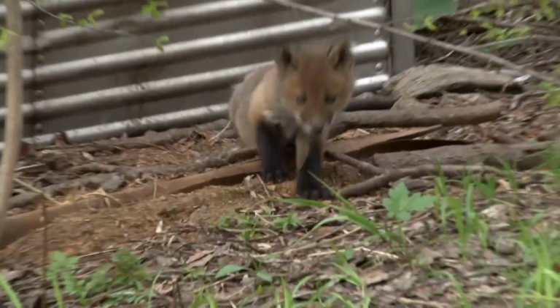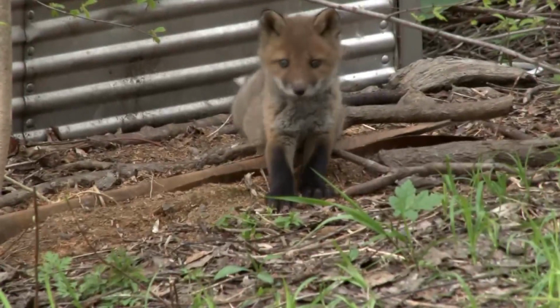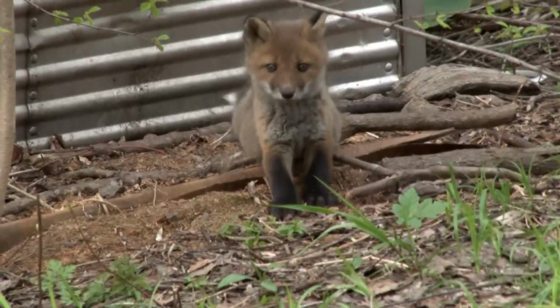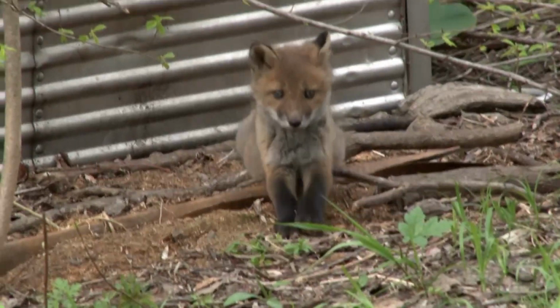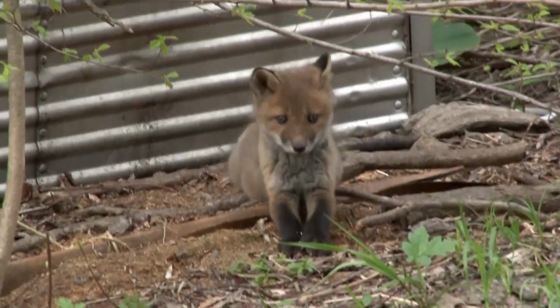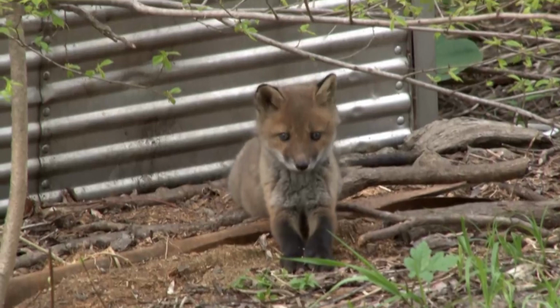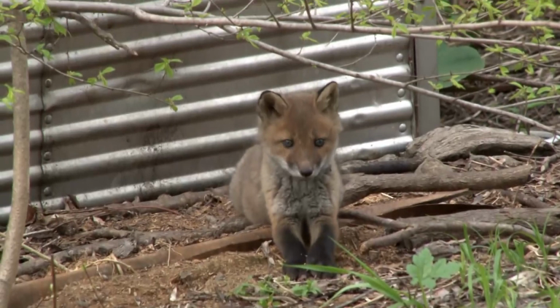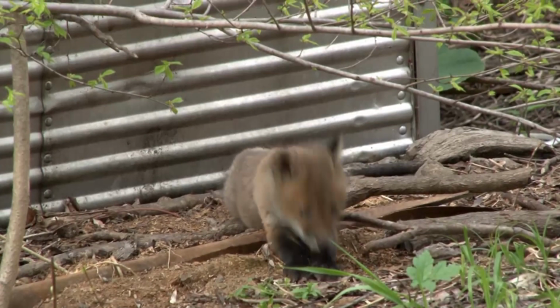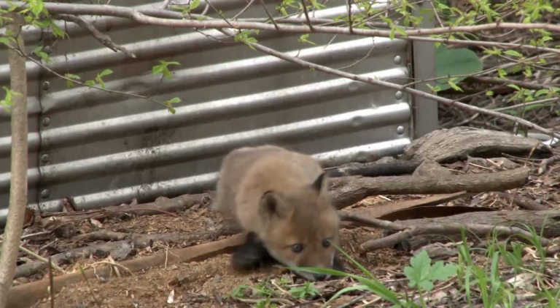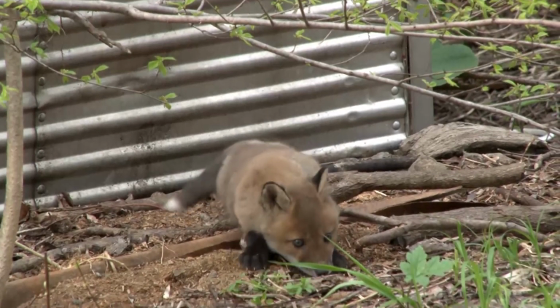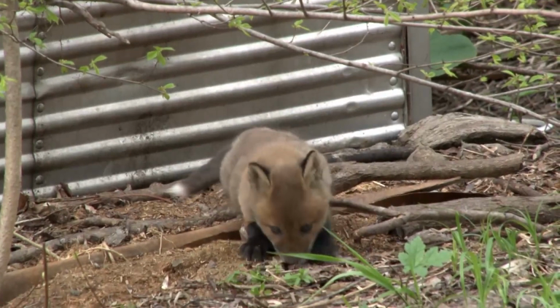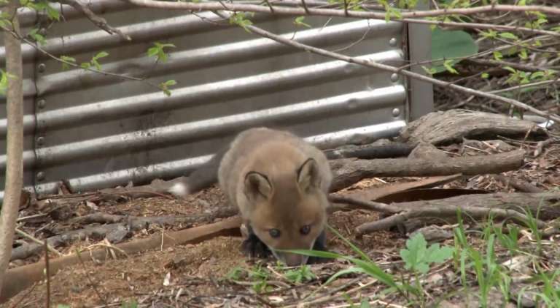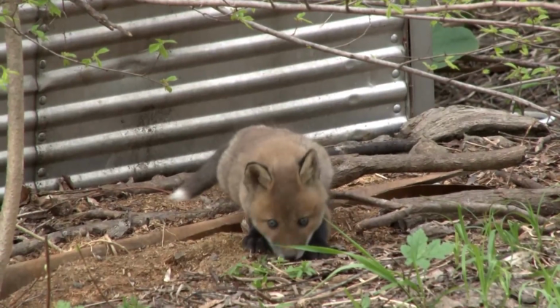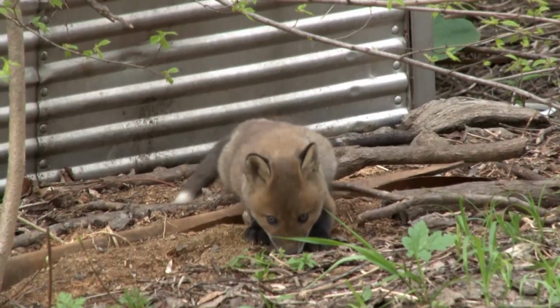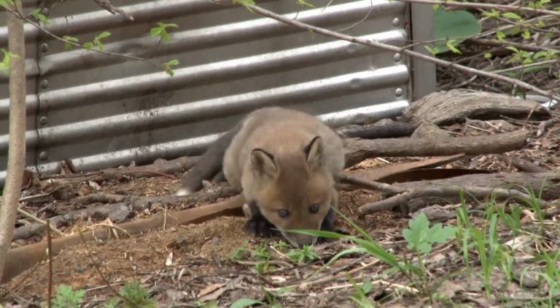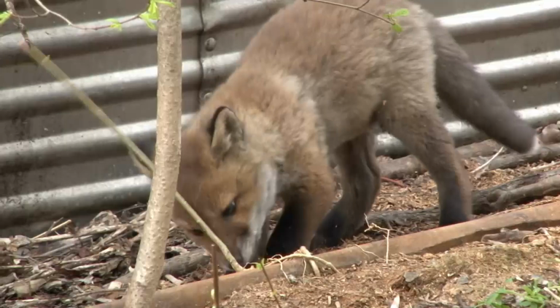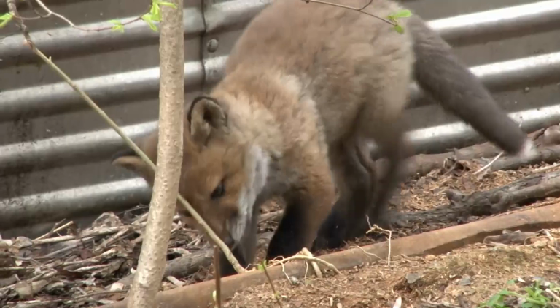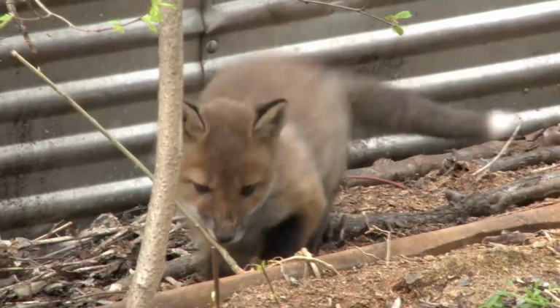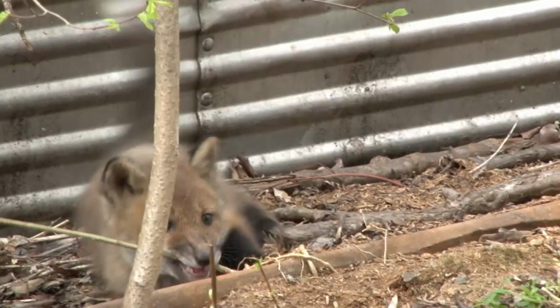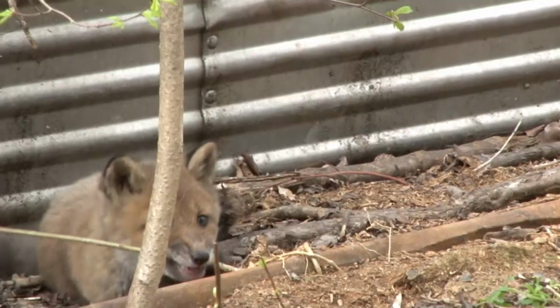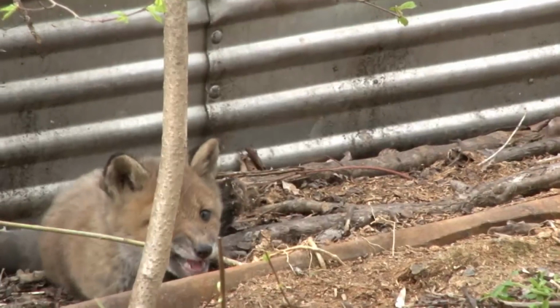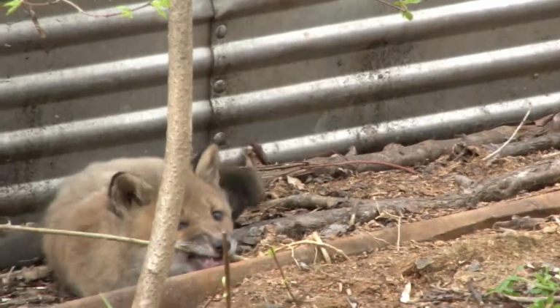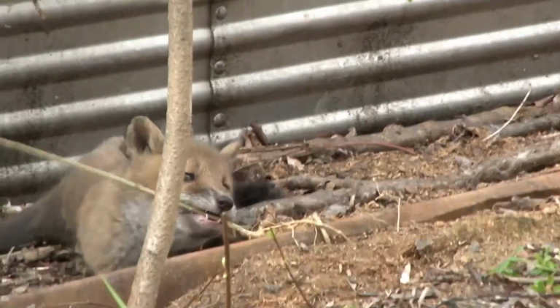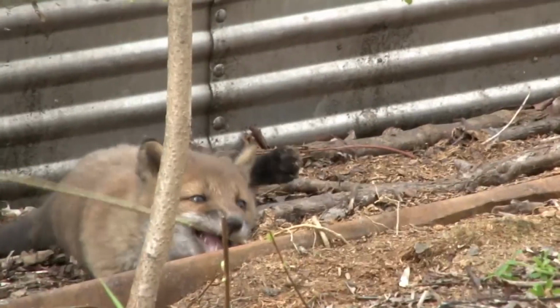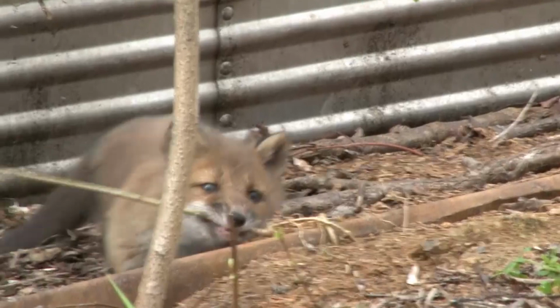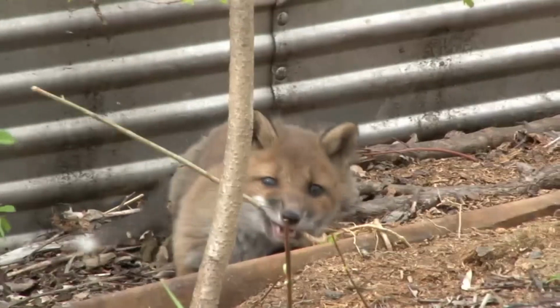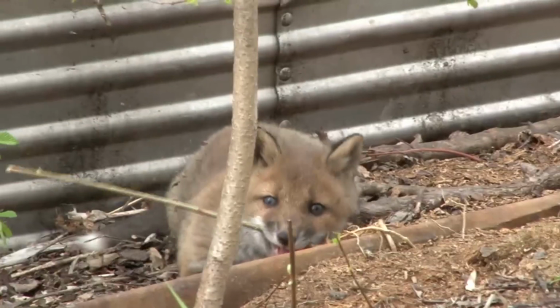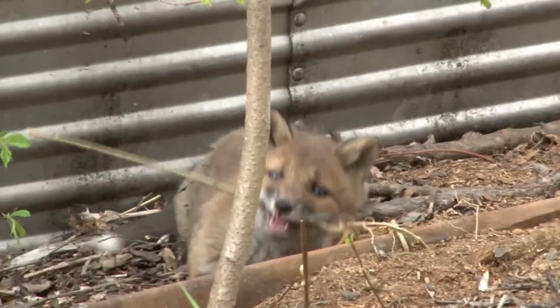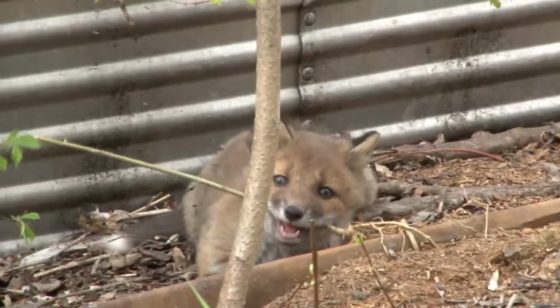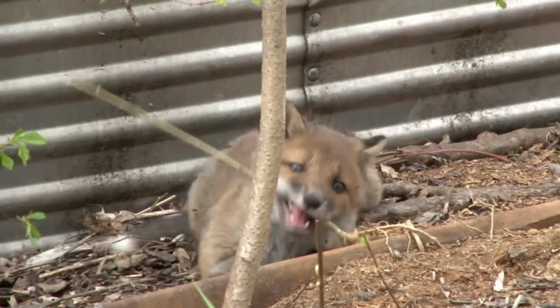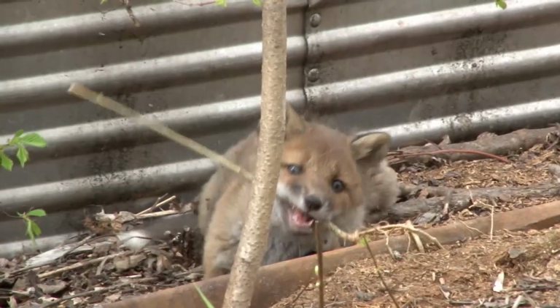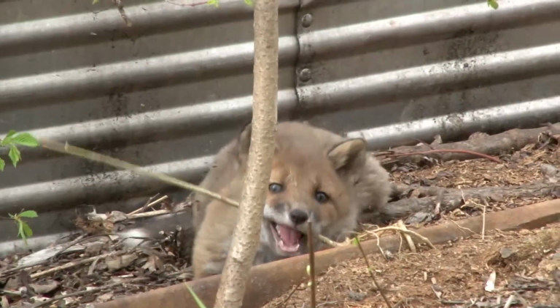This spring, a fox cub was born. It's playful and full of energy.